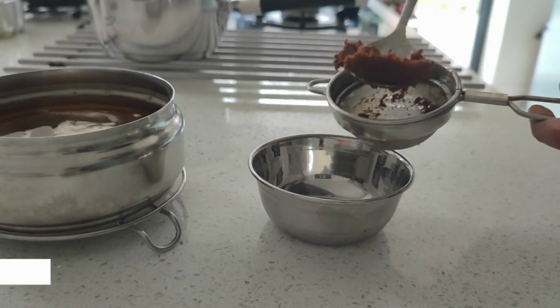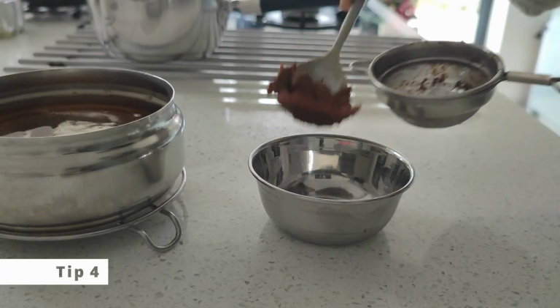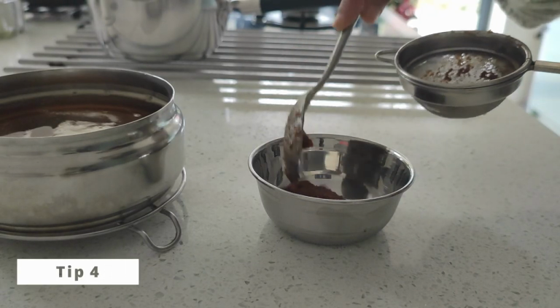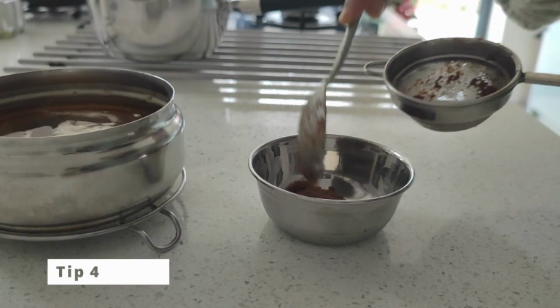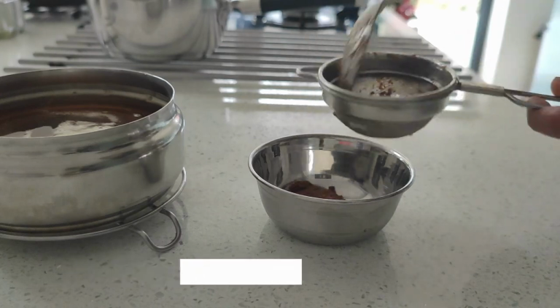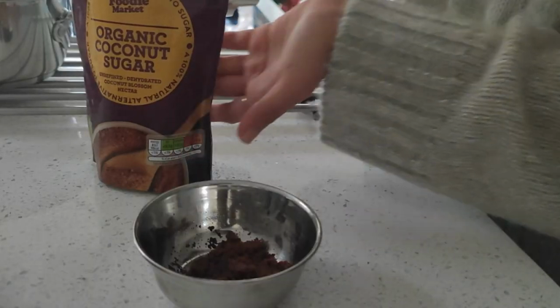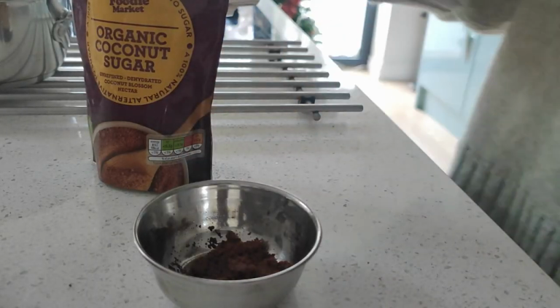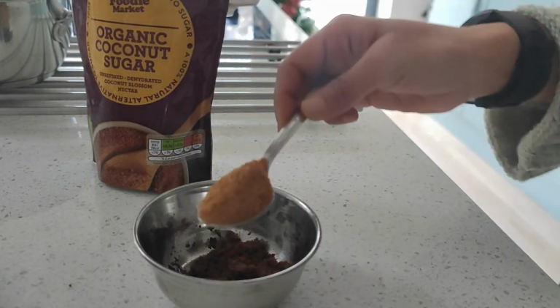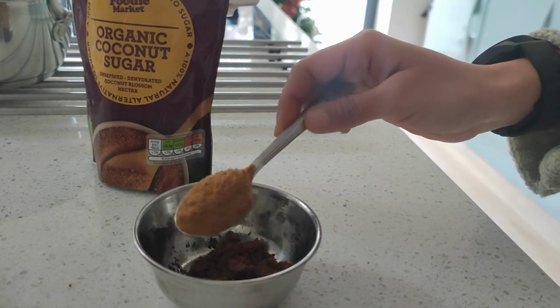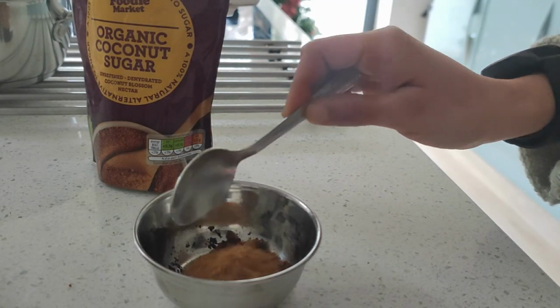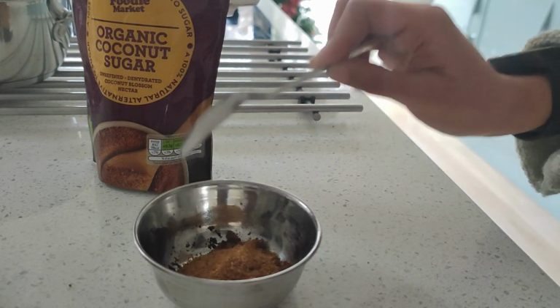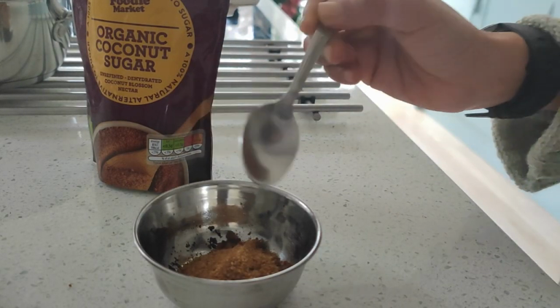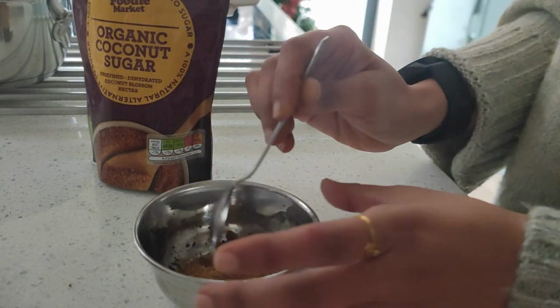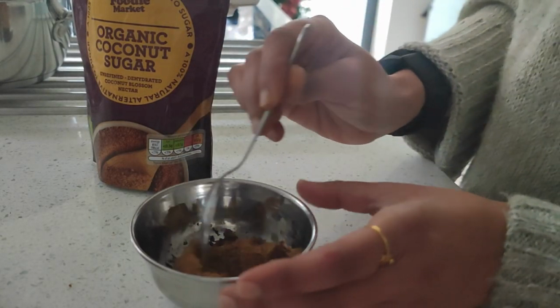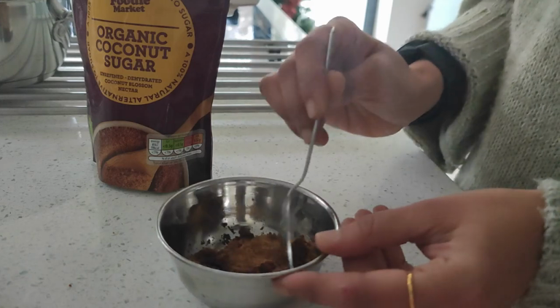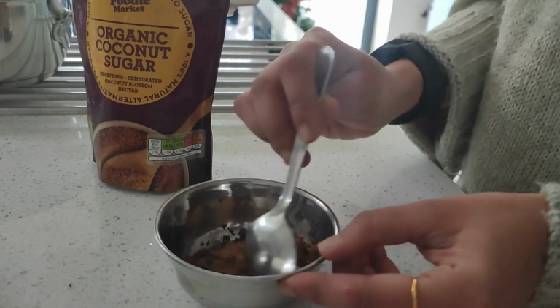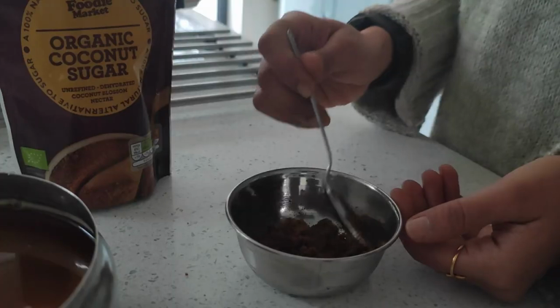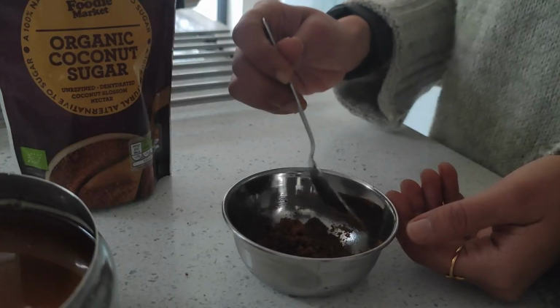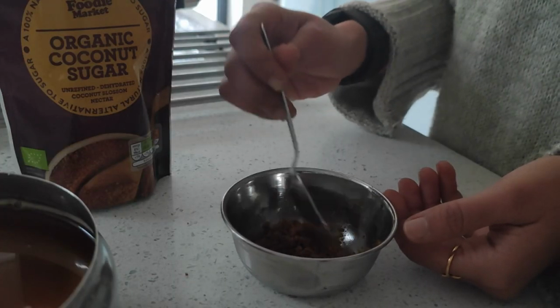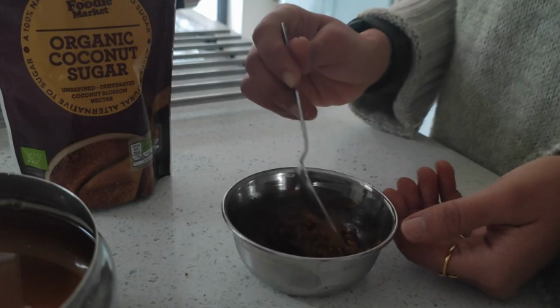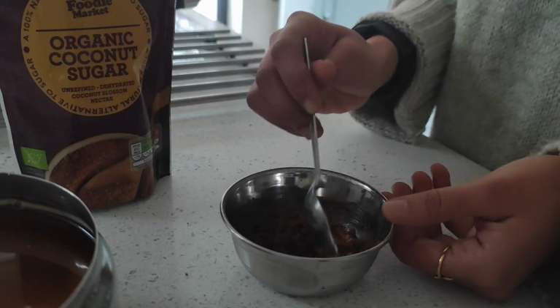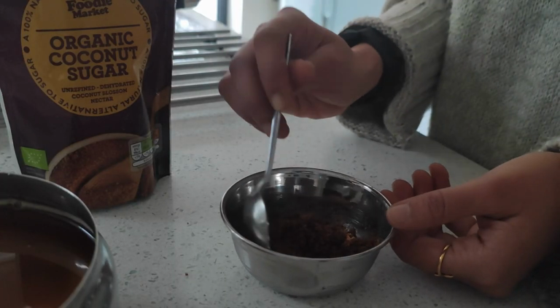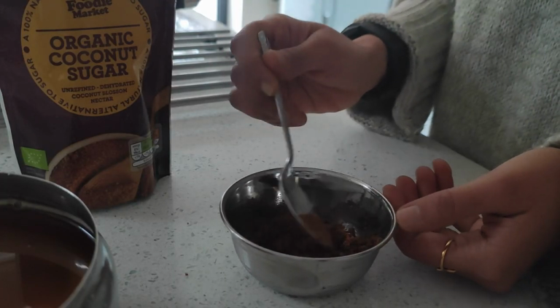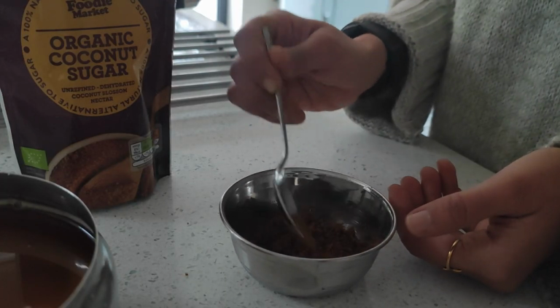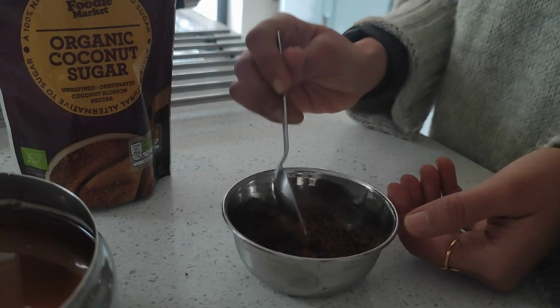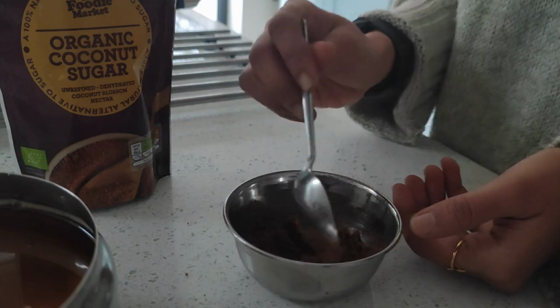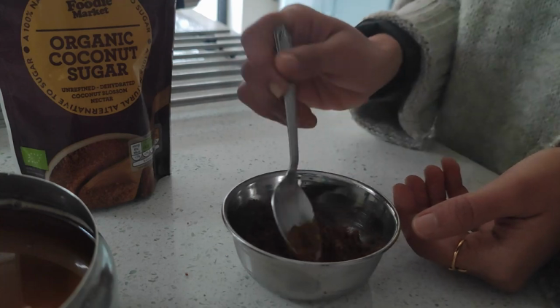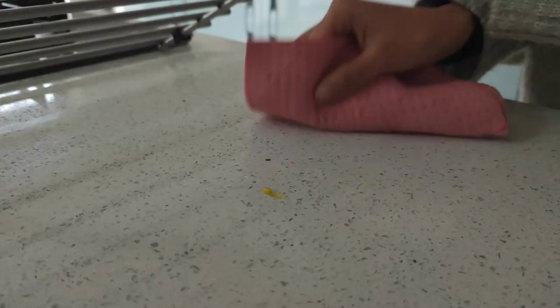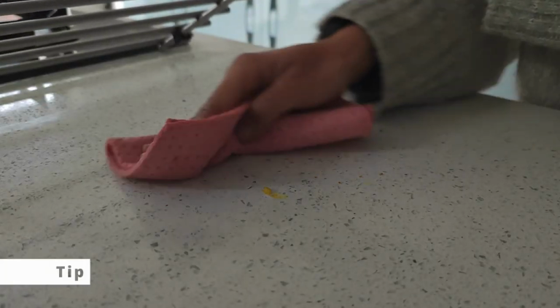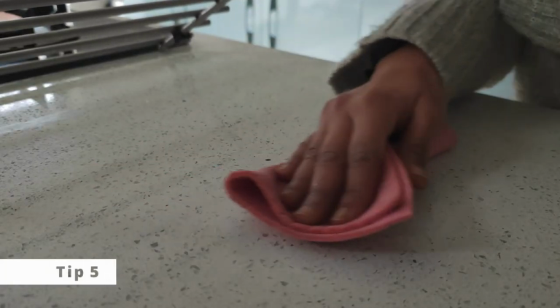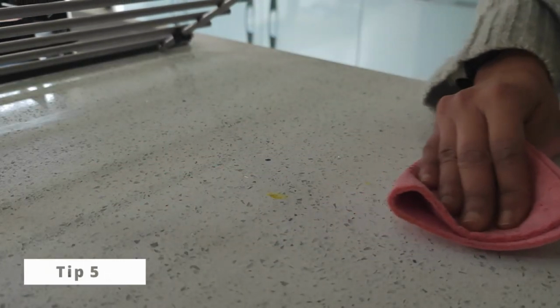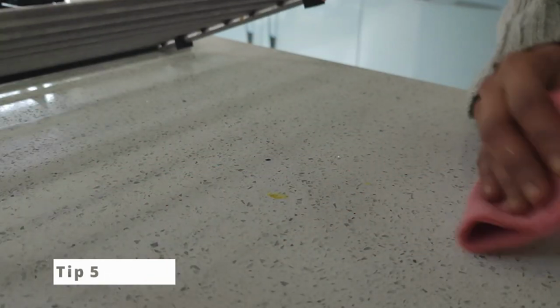You can actually use the residue from the sieve to eat as an instant sweet by adding in organic coconut sugar while it is still hot. Combine it well and enjoy it straight away.